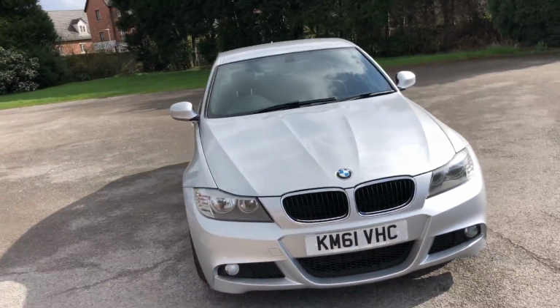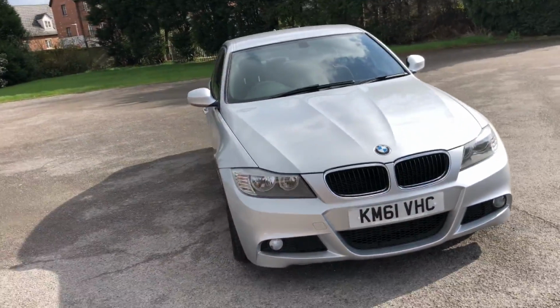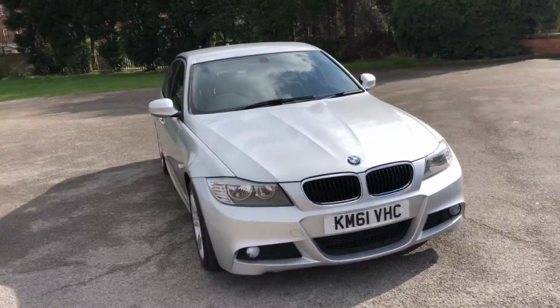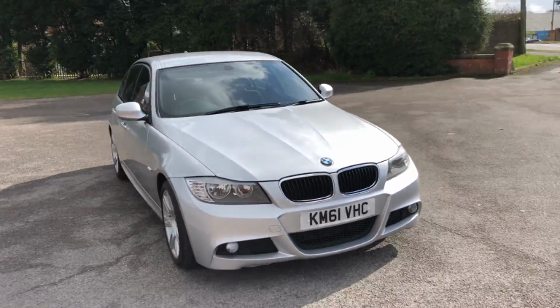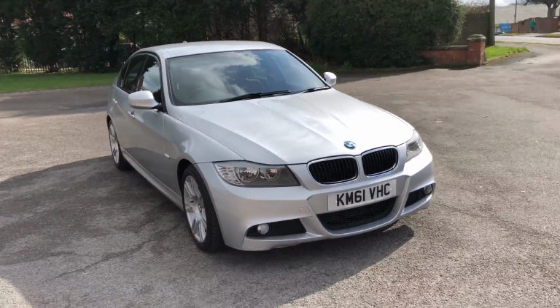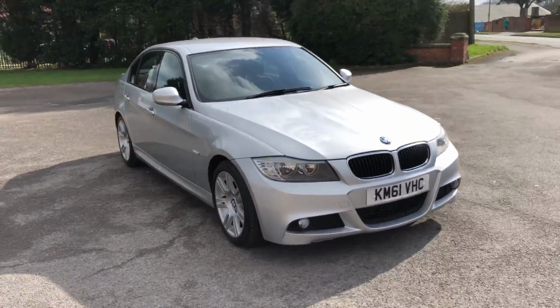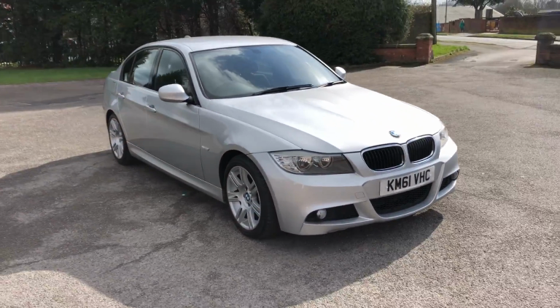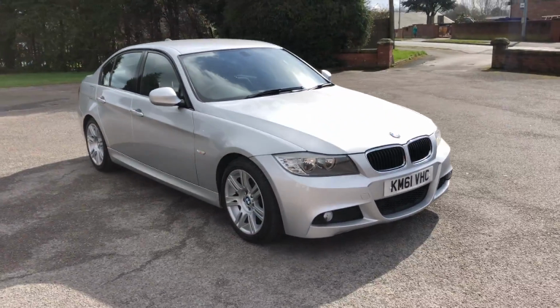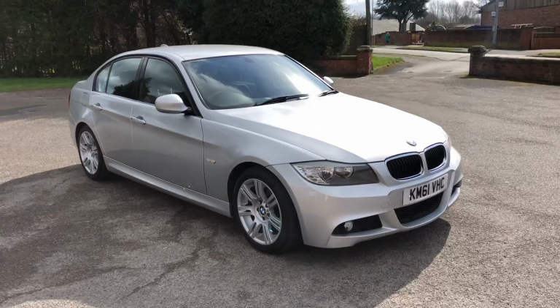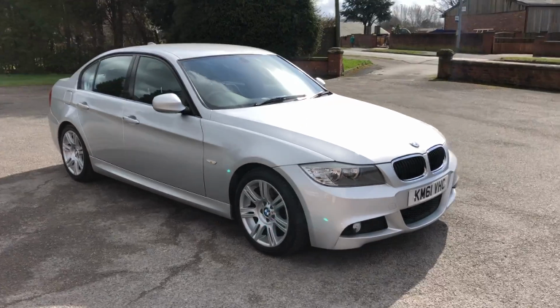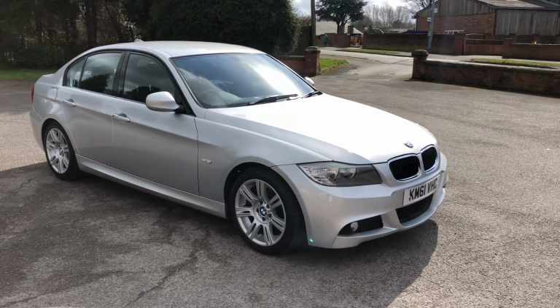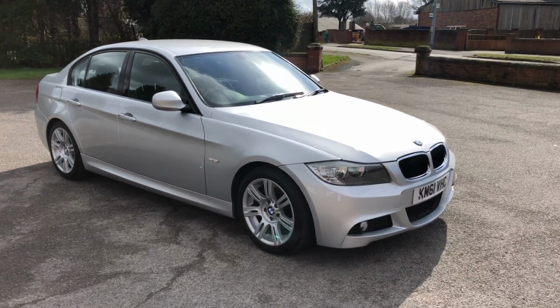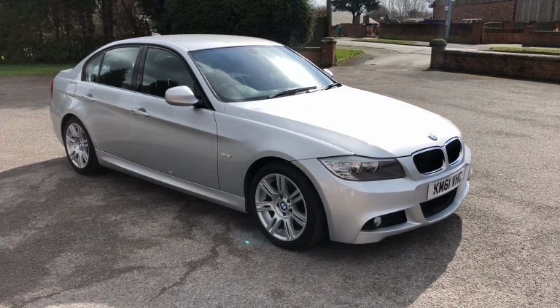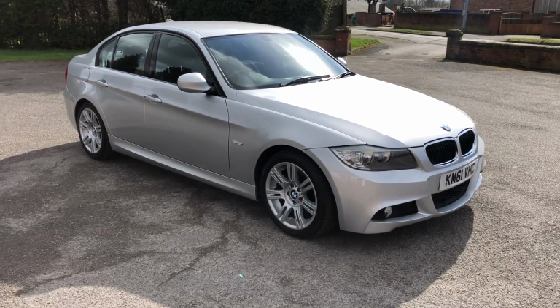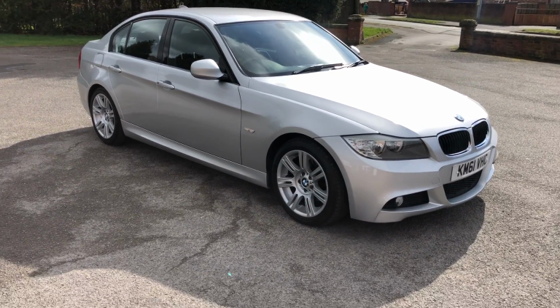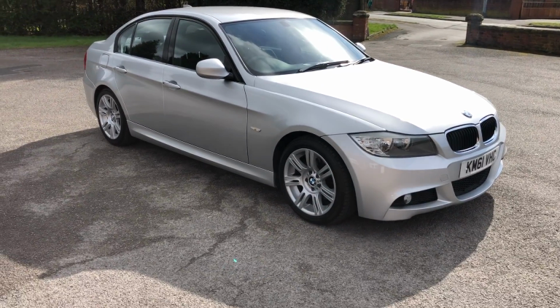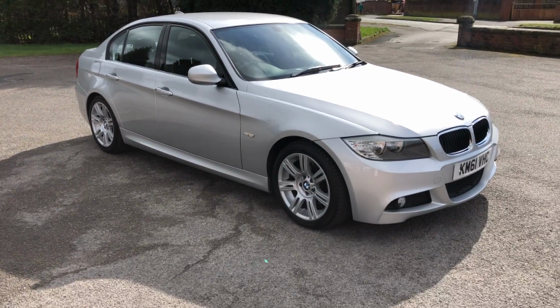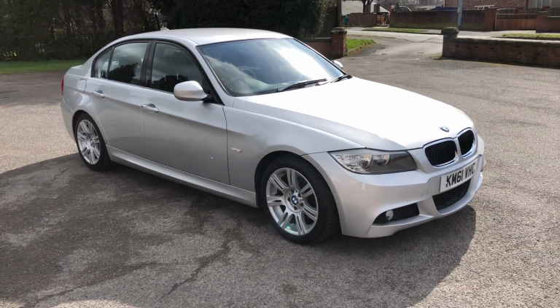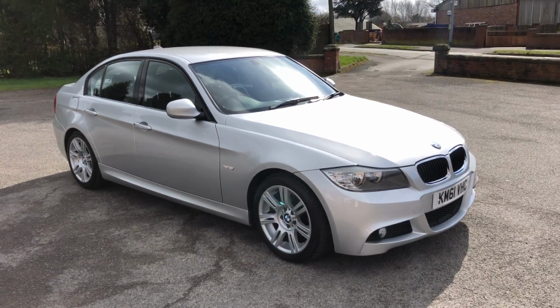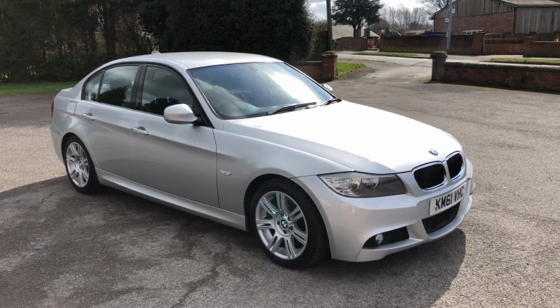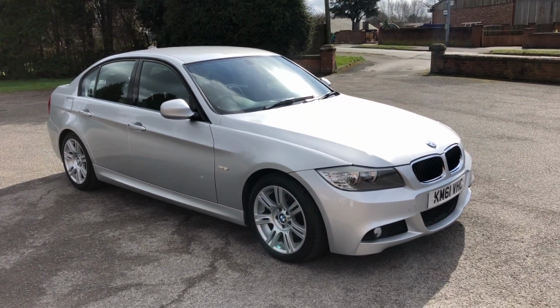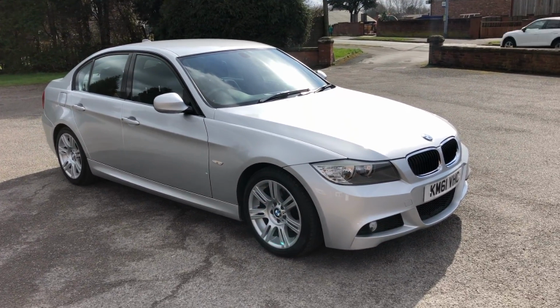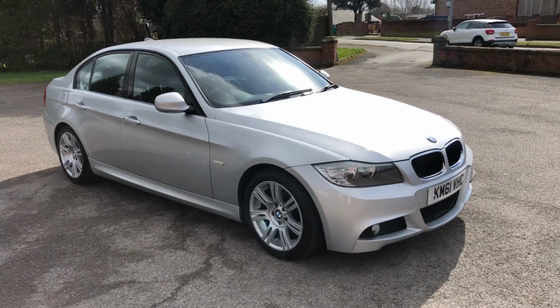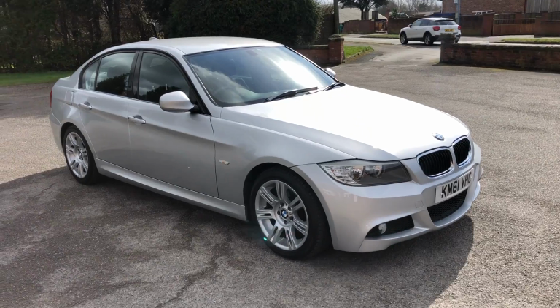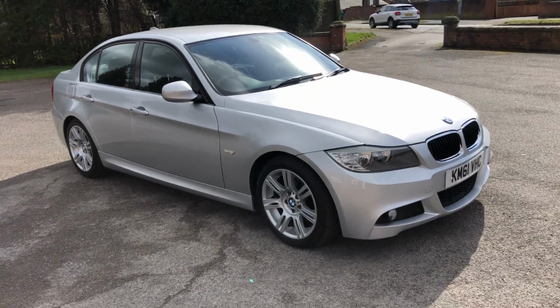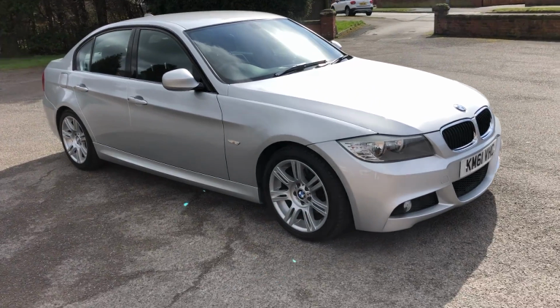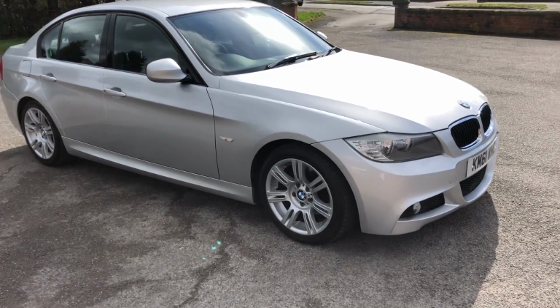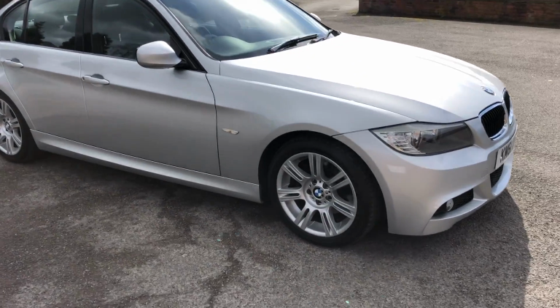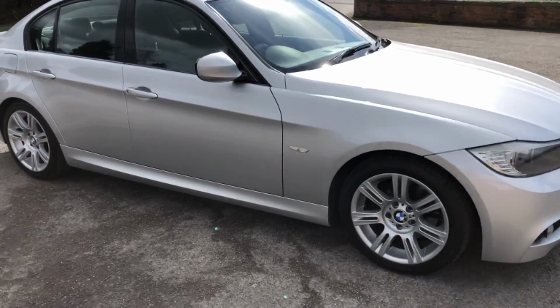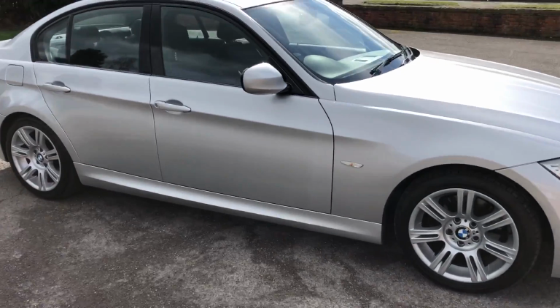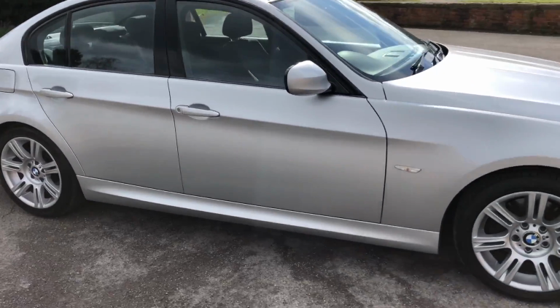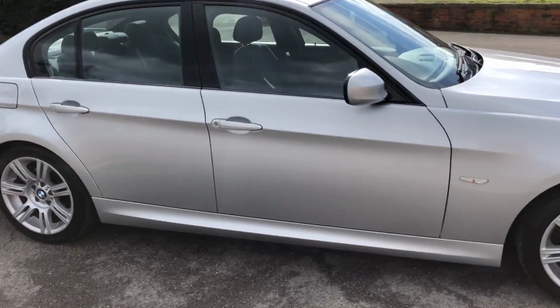We are also offering next day nationwide delivery. If you're looking to finance a vehicle, we do cater for good and bad credit. So if you do want to finance a vehicle, please give us a call — we cater for all circumstances.